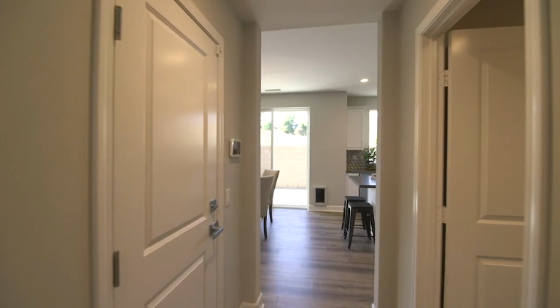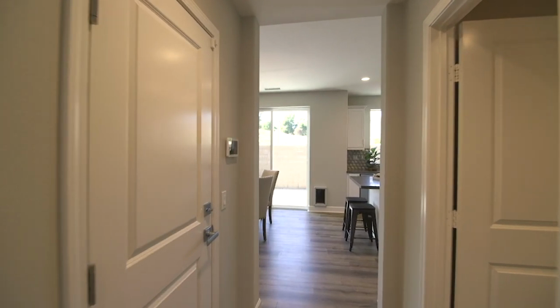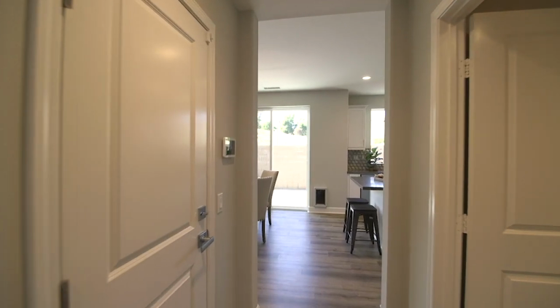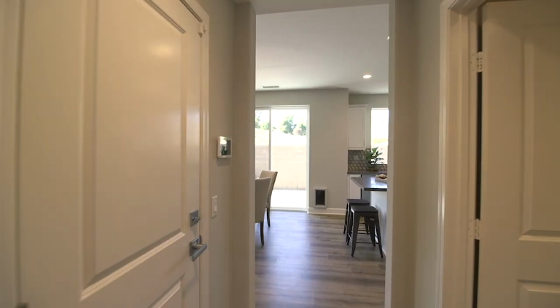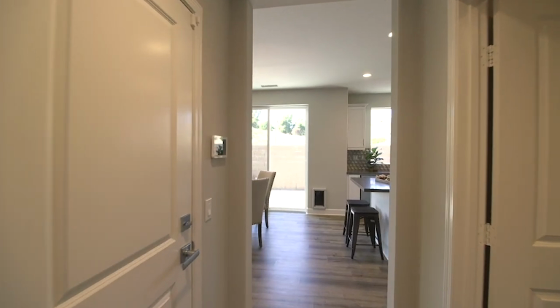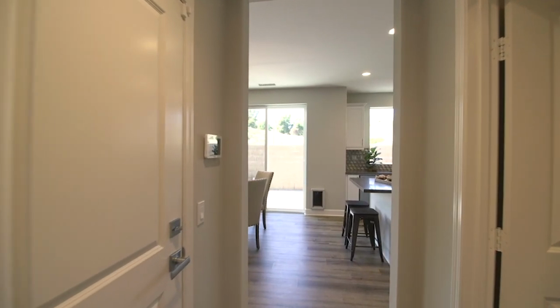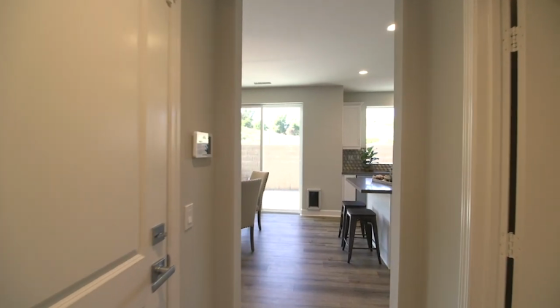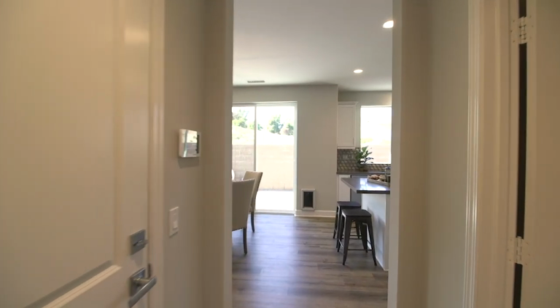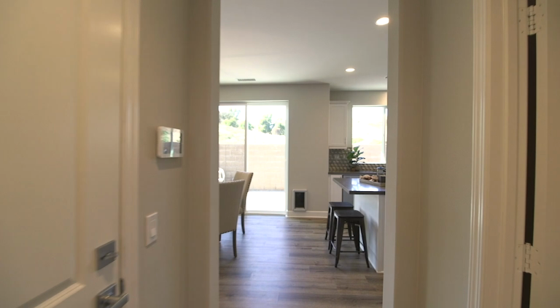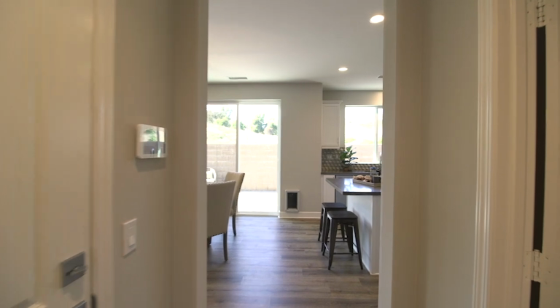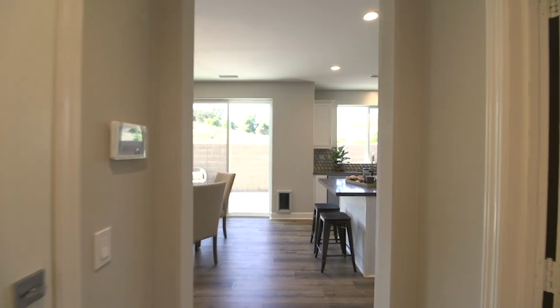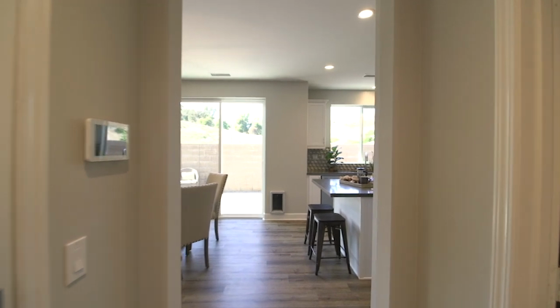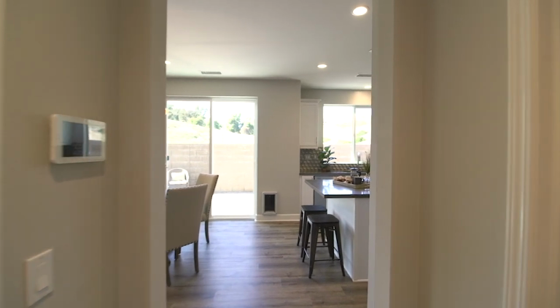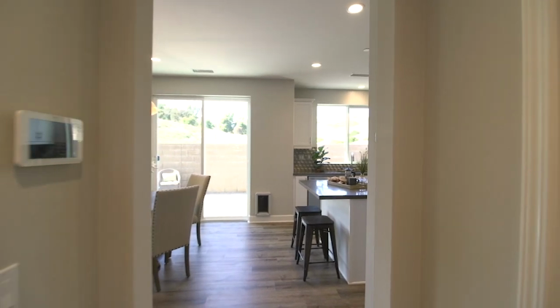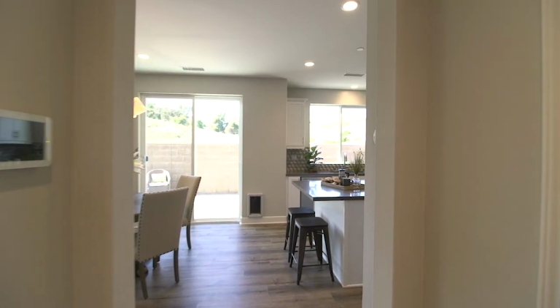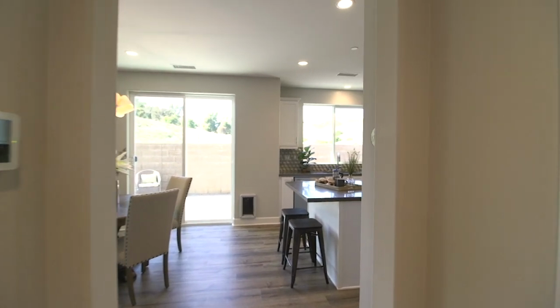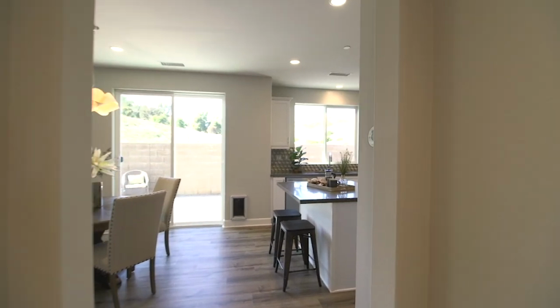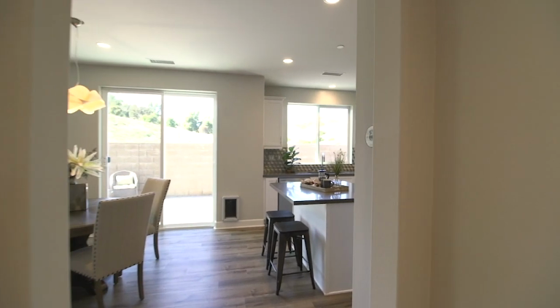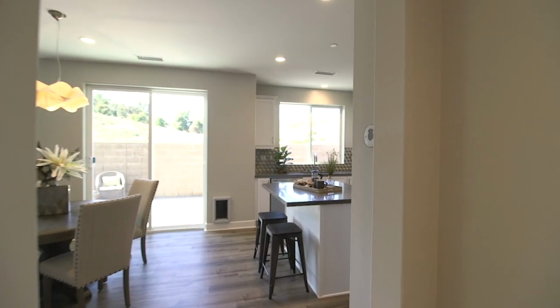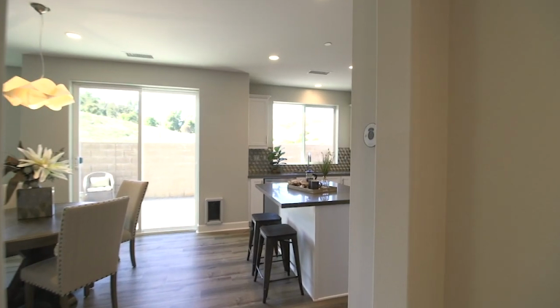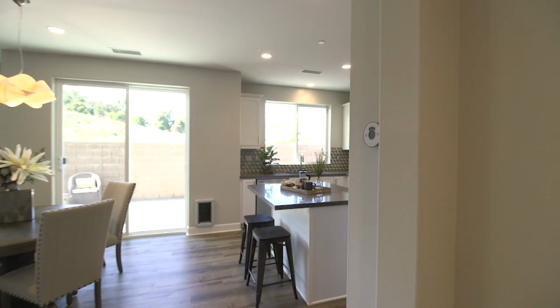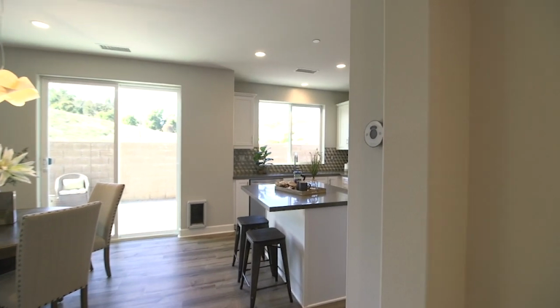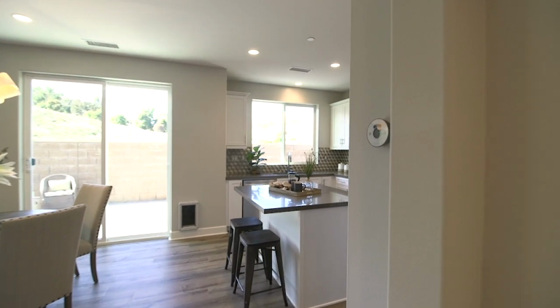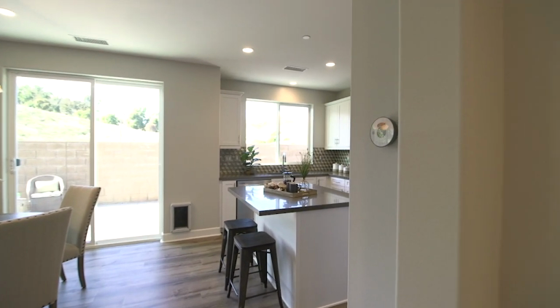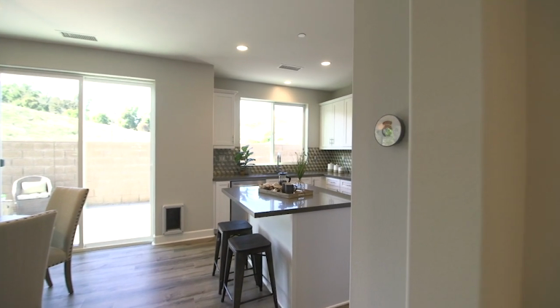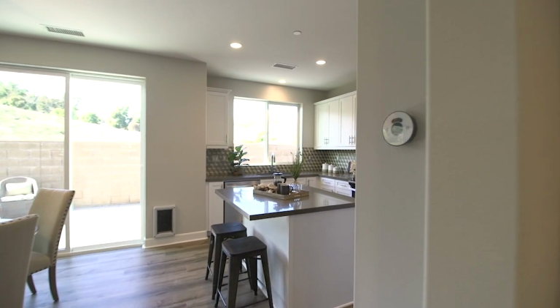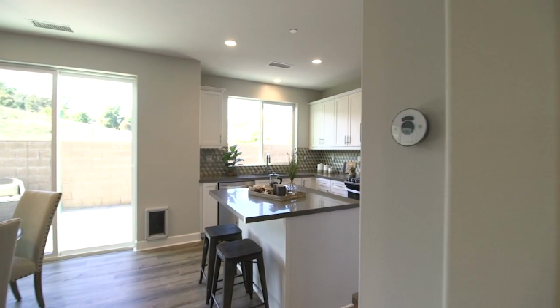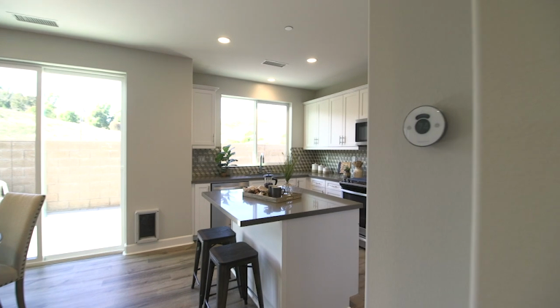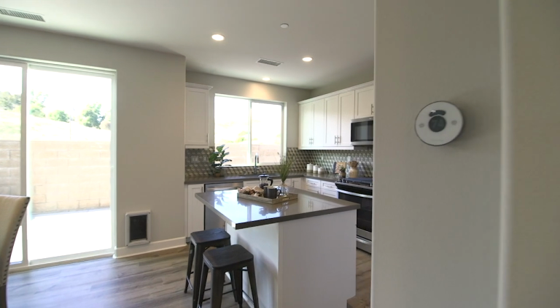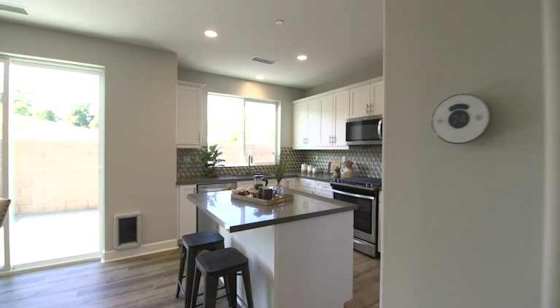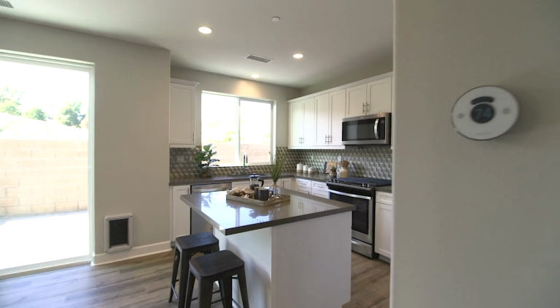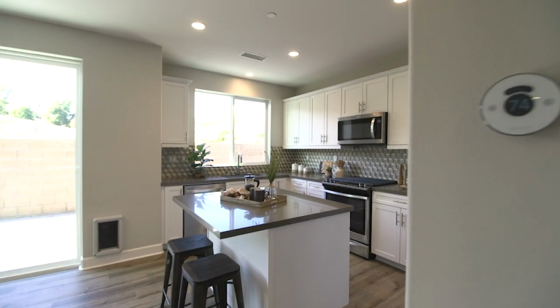Here is your opportunity to own this designer-inspired home with neutral wood-toned luxury vinyl plank flooring throughout the main living areas.